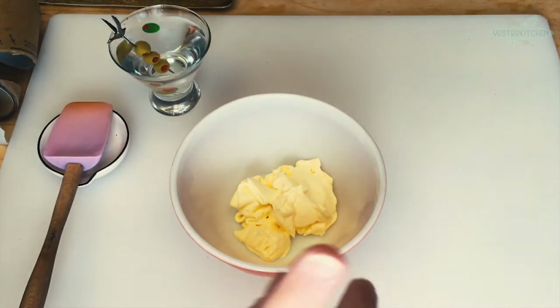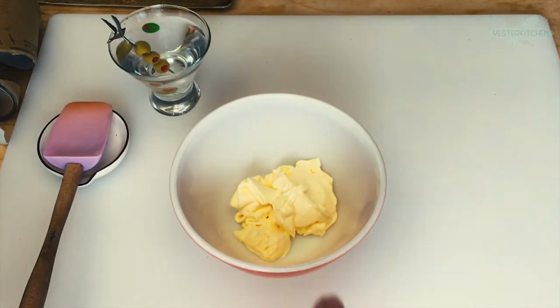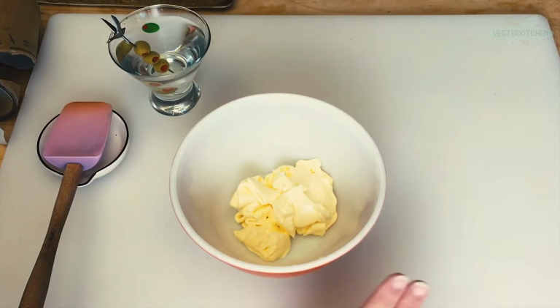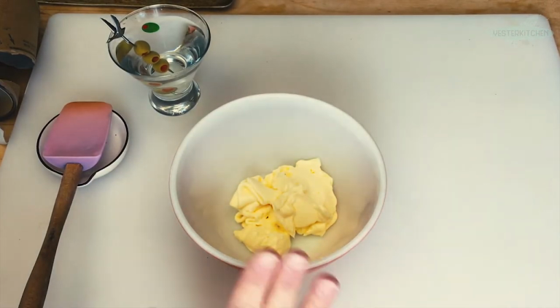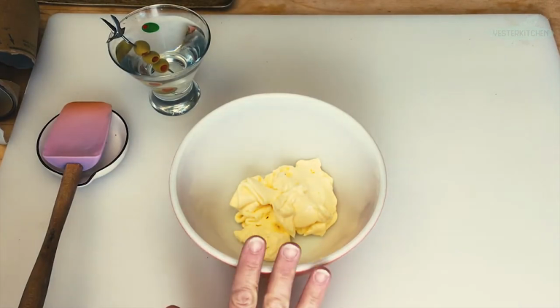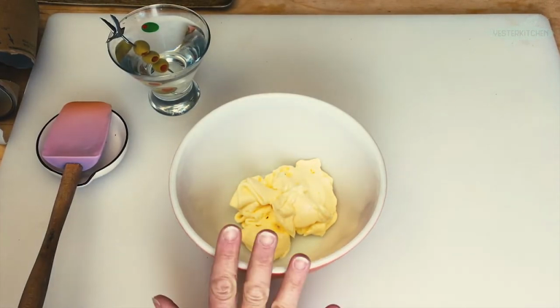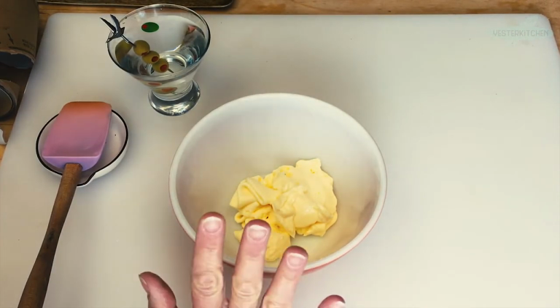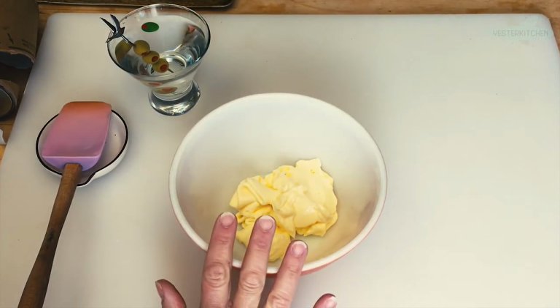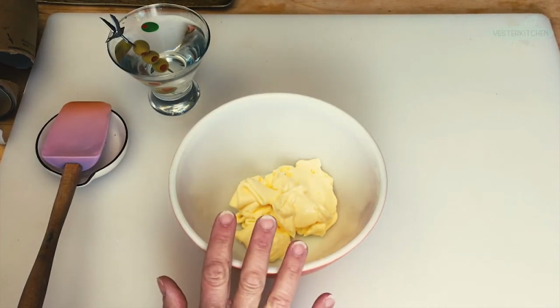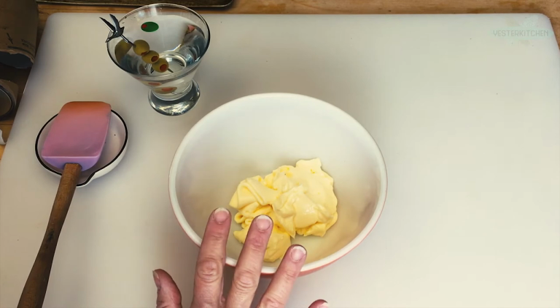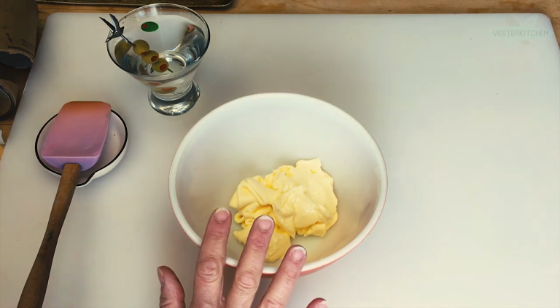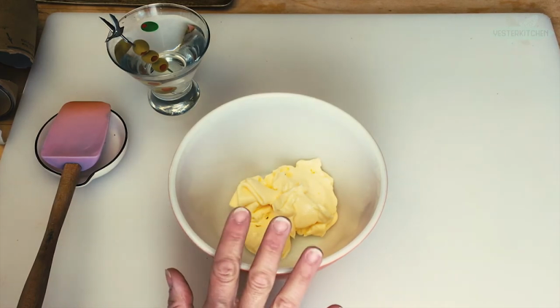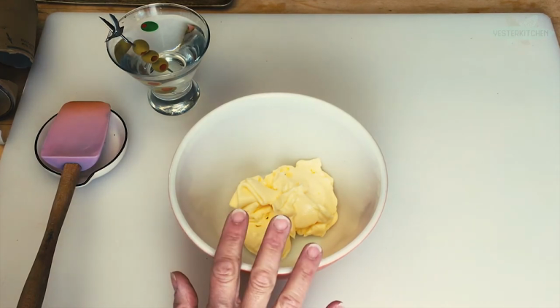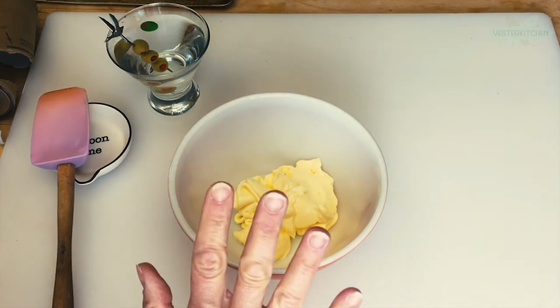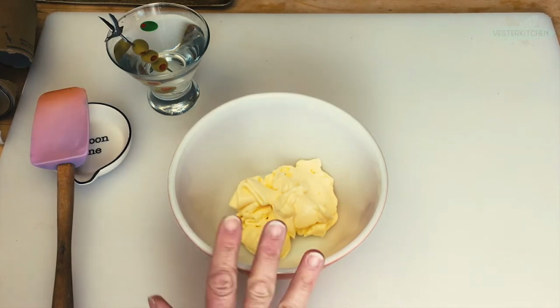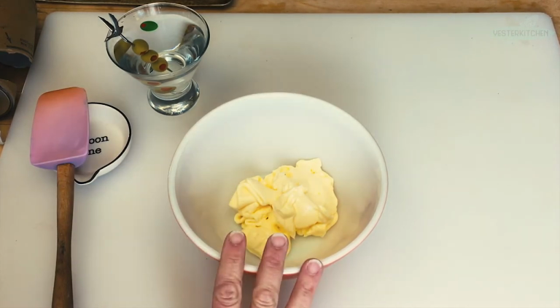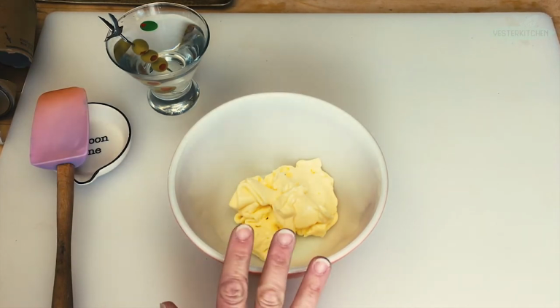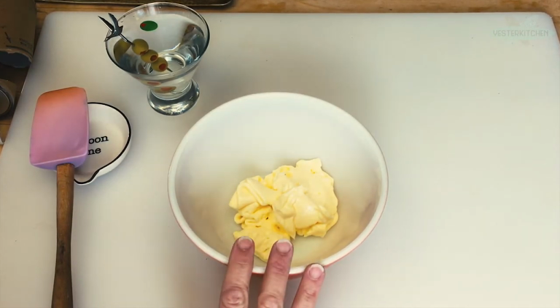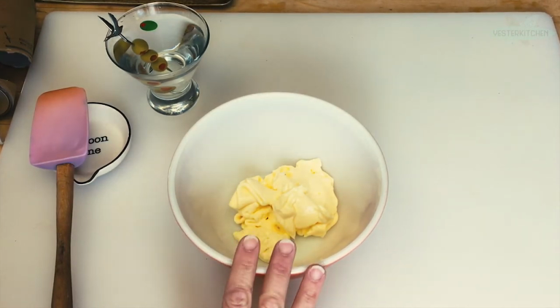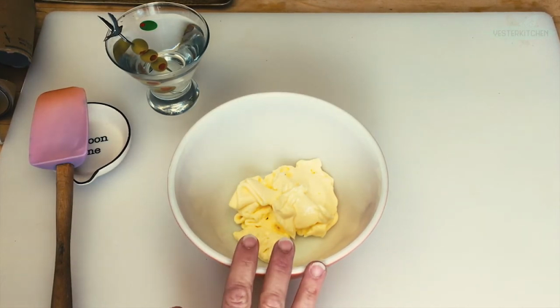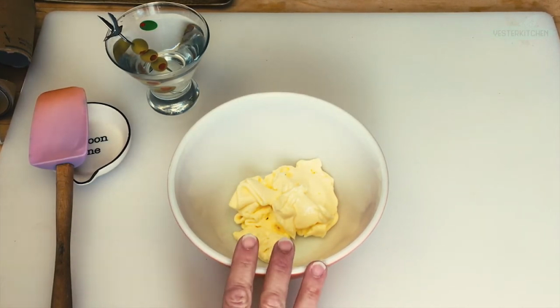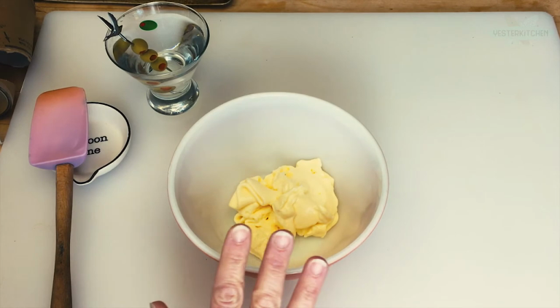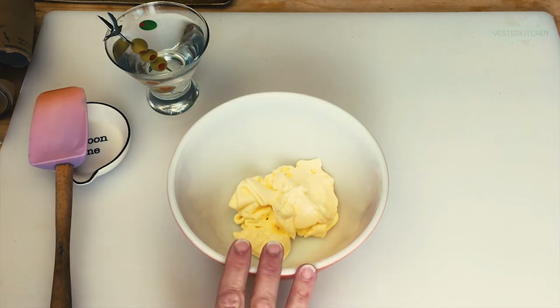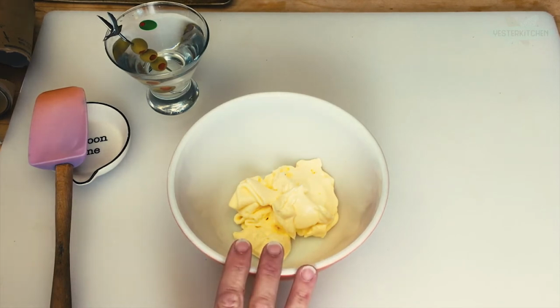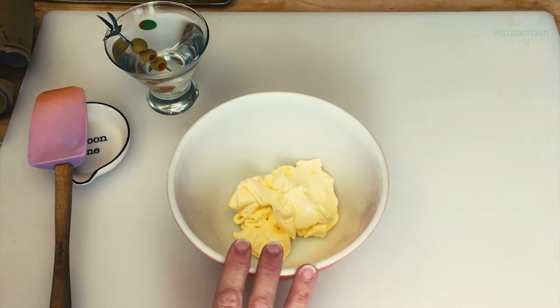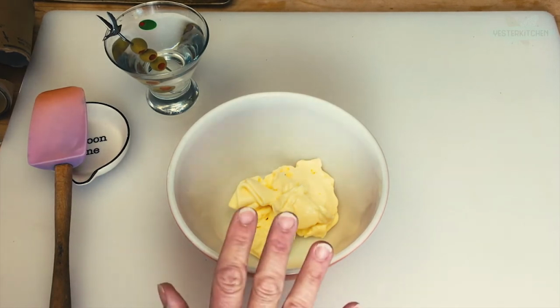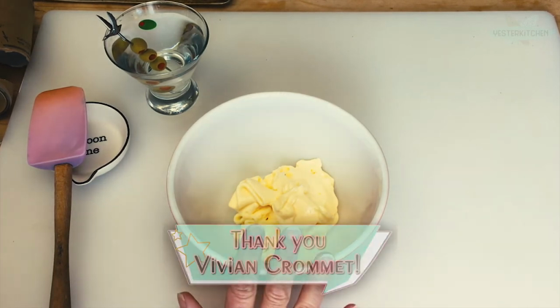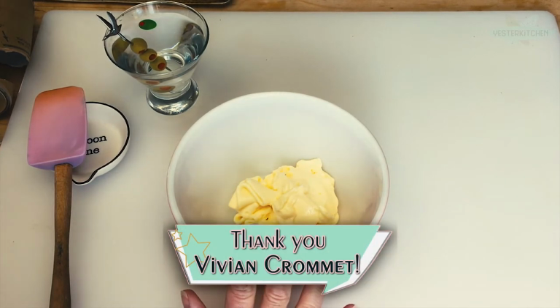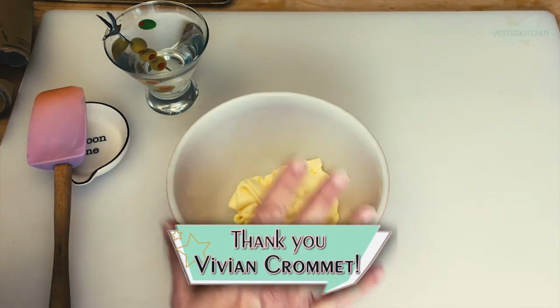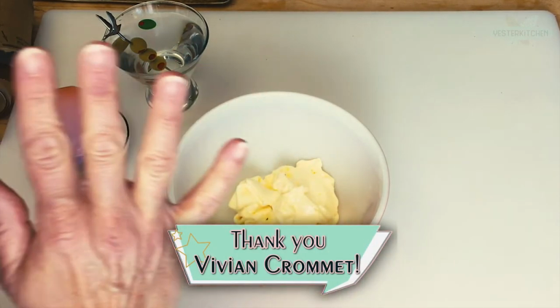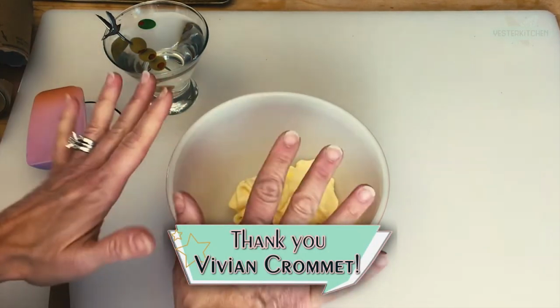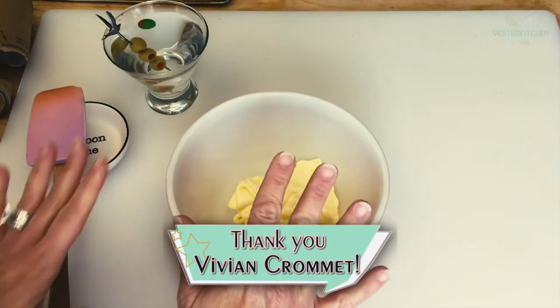As a matter of fact, we are going to continue to ride the onion soup mix of the 1970s craze. This recipe was submitted from 1977 by Vivian Cromit. So thank you so much, Vivian. I absolutely love these.